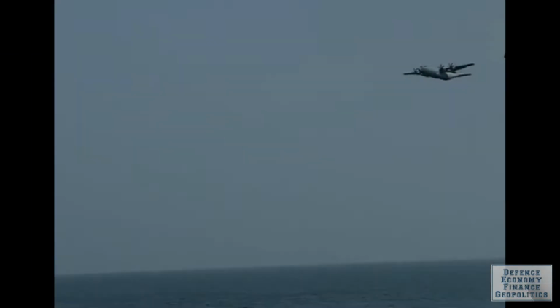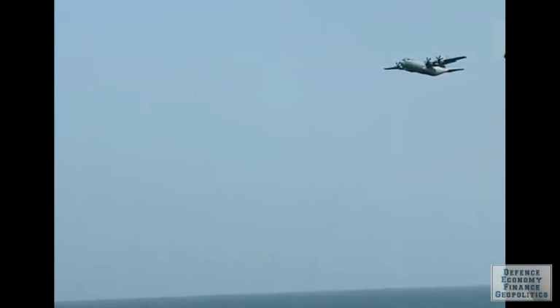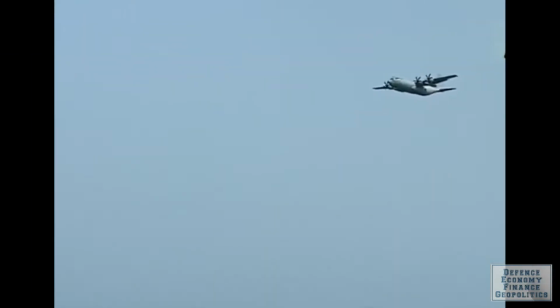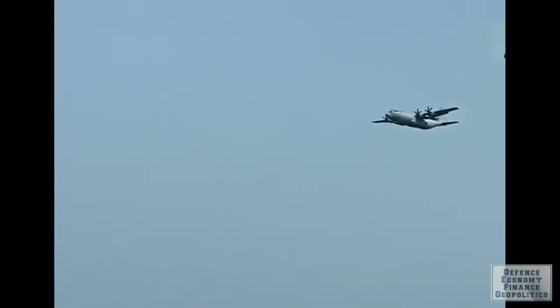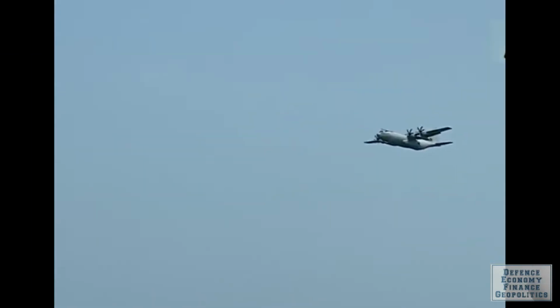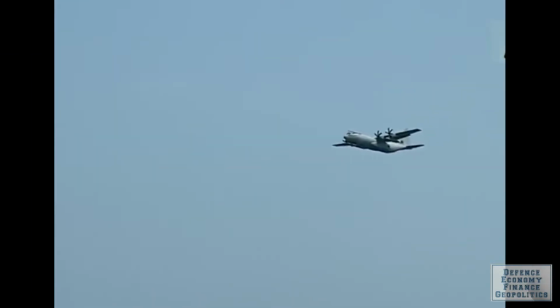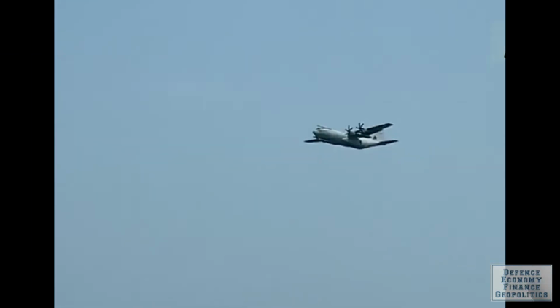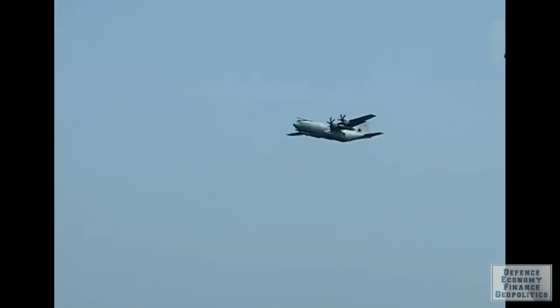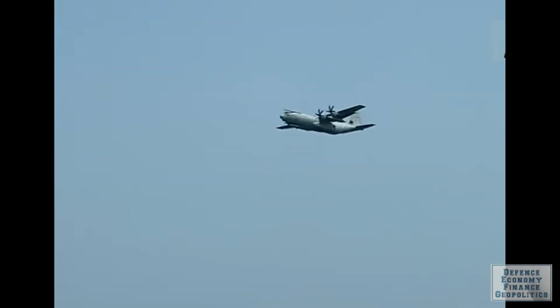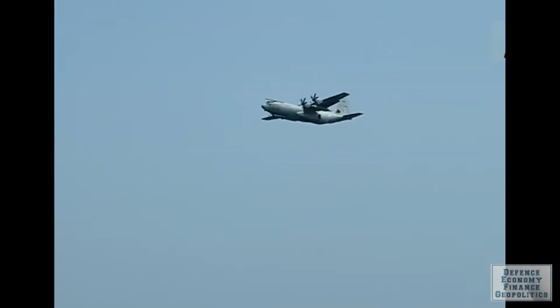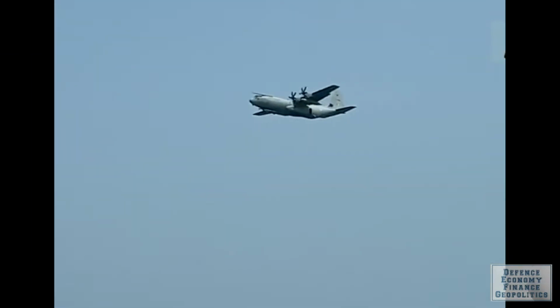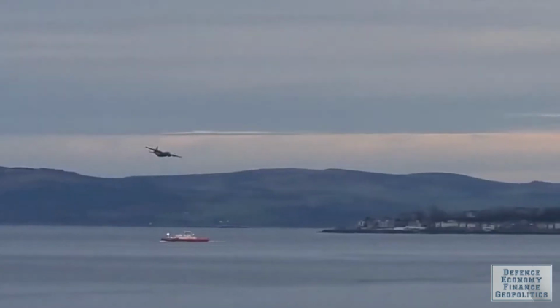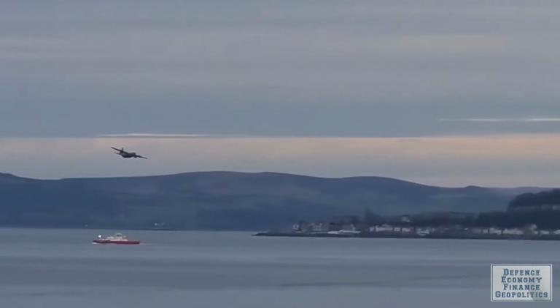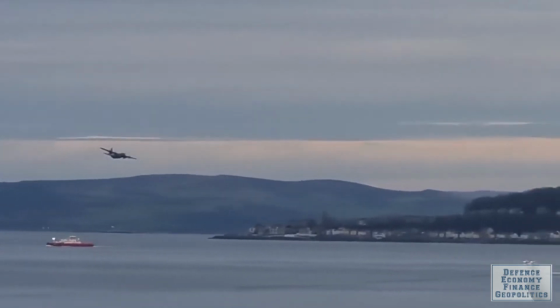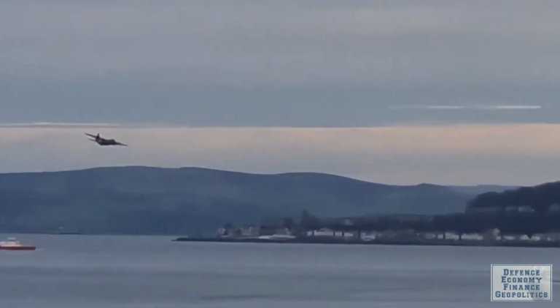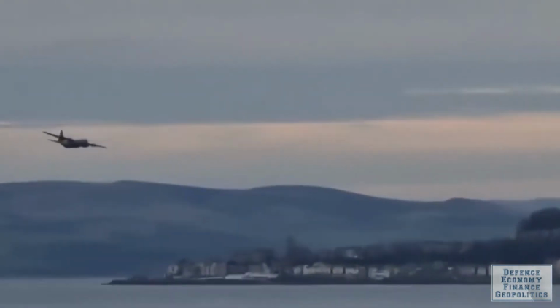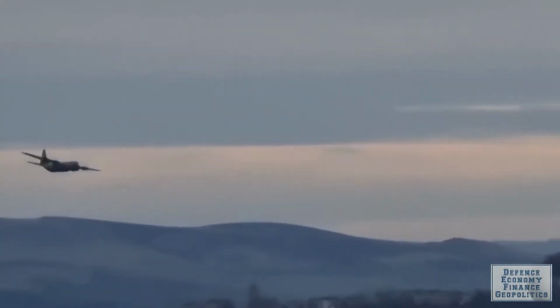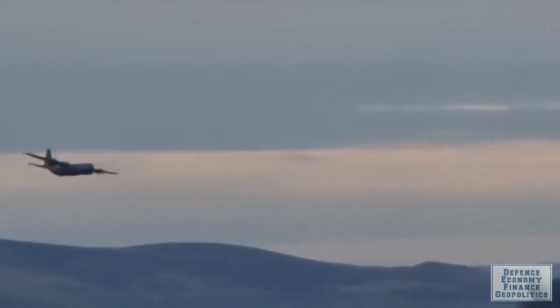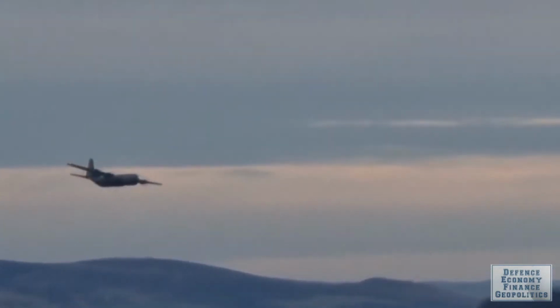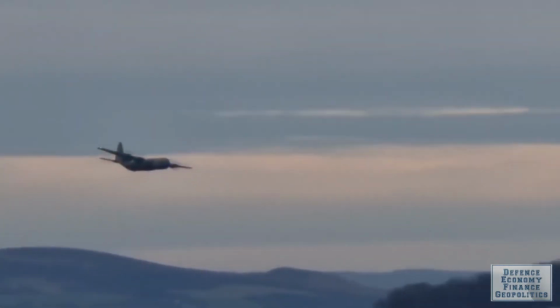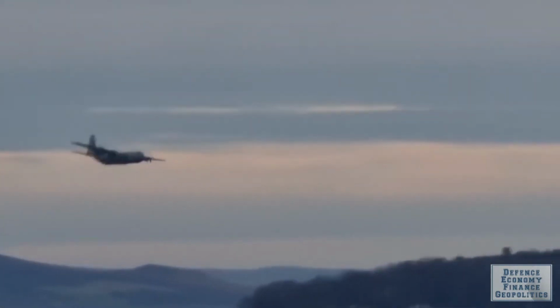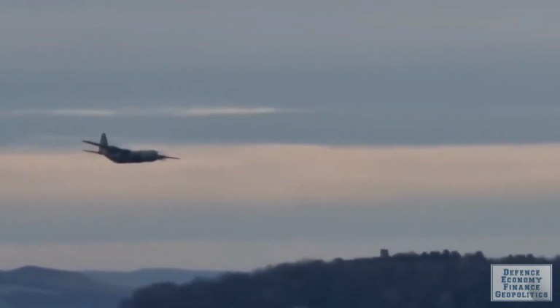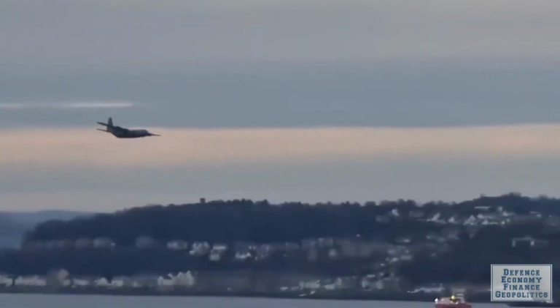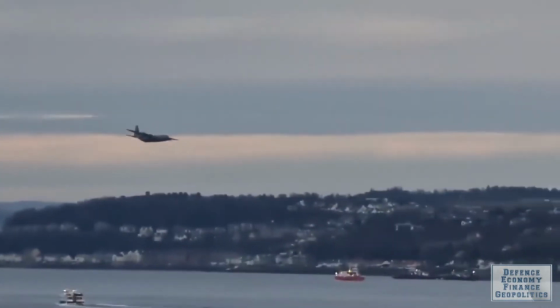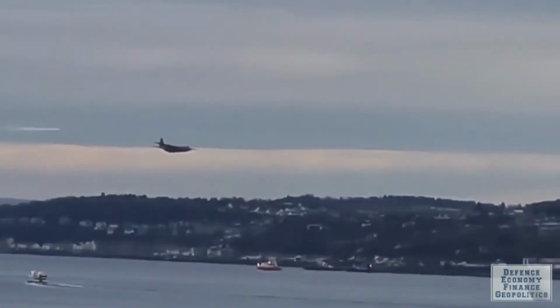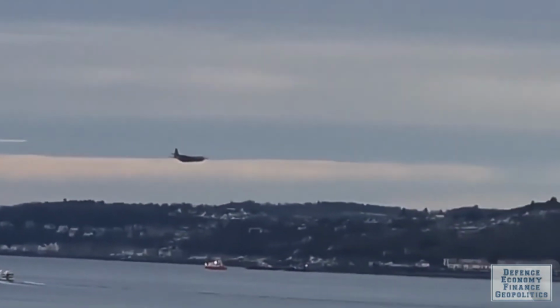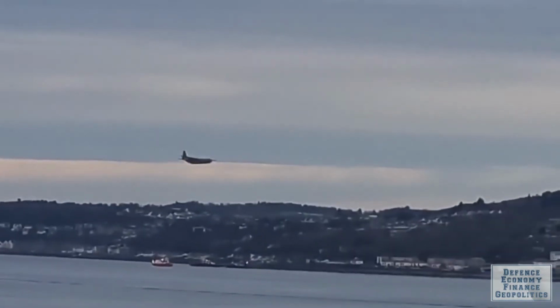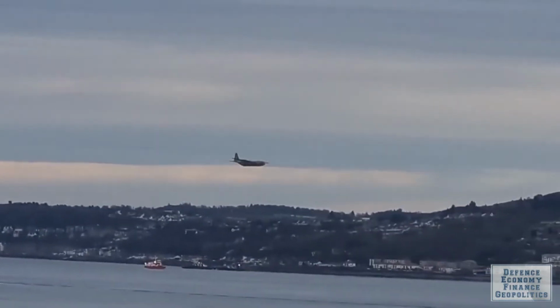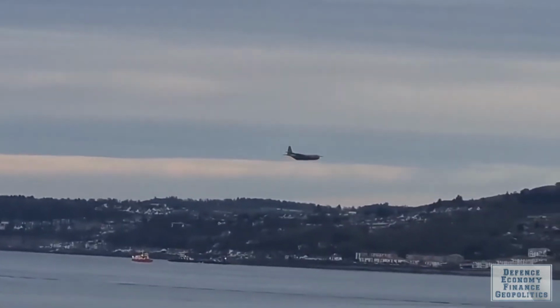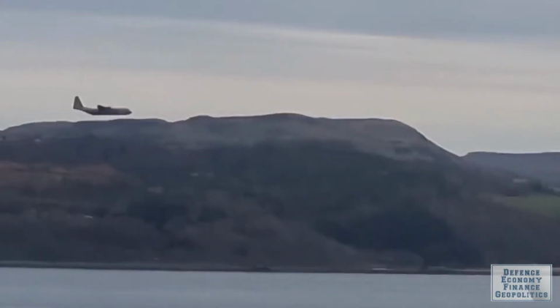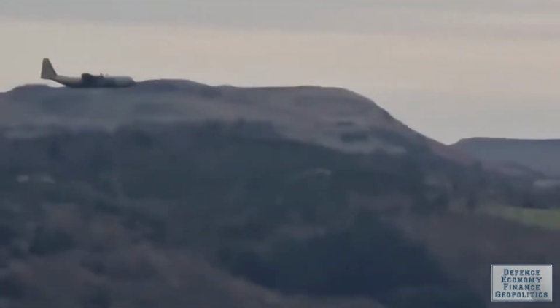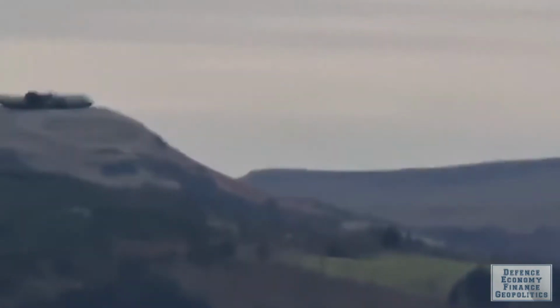The Royal Malaysian Air Force uses its Lockheed Martin C-130H Hercules and CN-235 transports in a maritime surveillance role, but they lack specialized equipment and relied on visual observations by personnel on board.